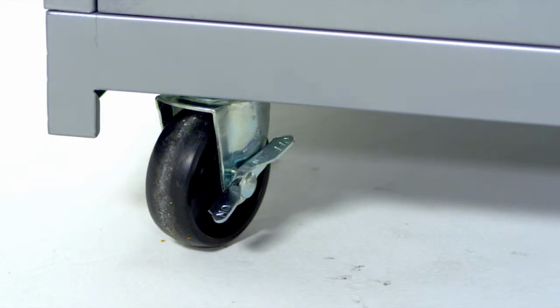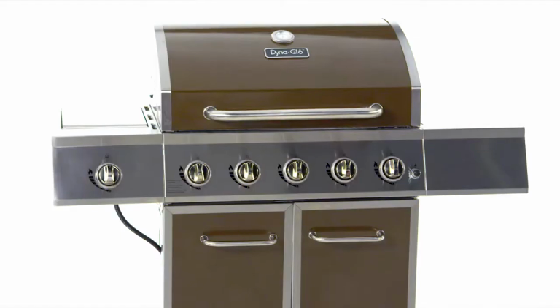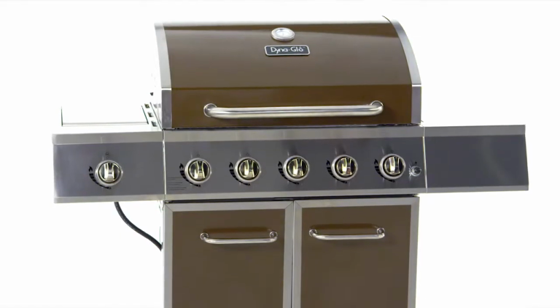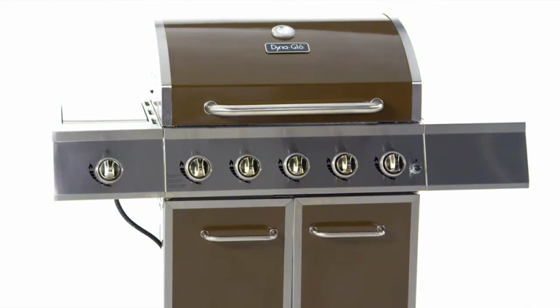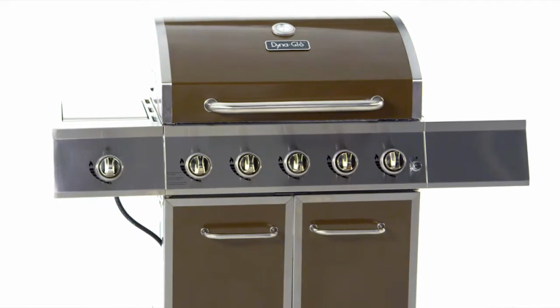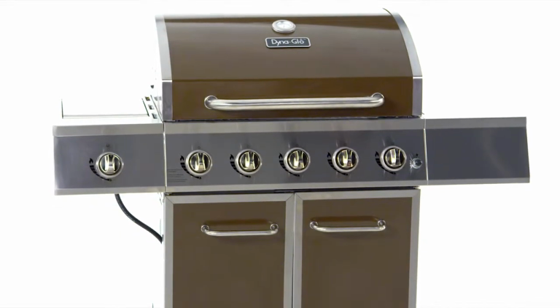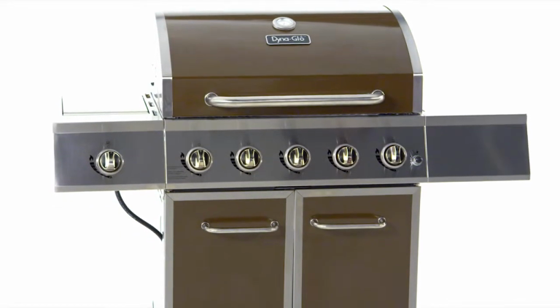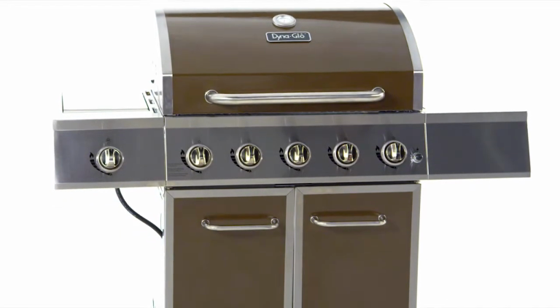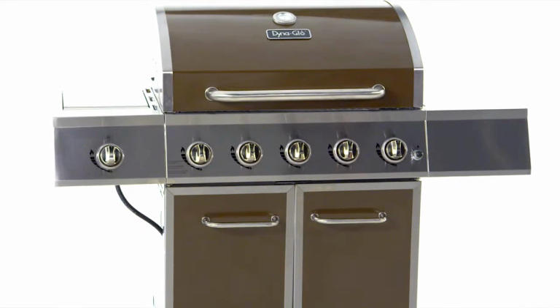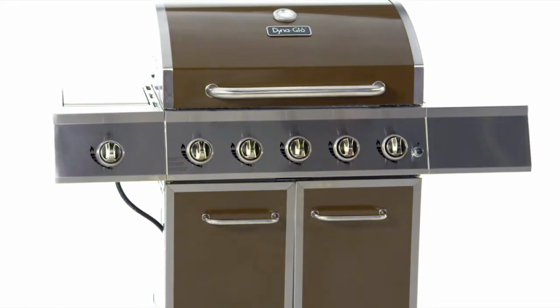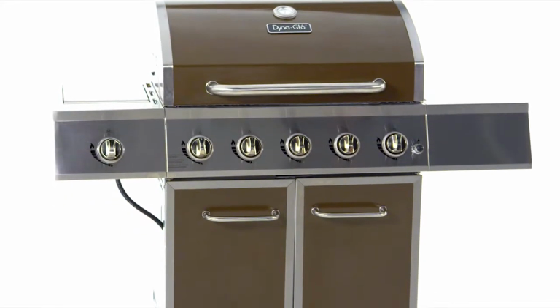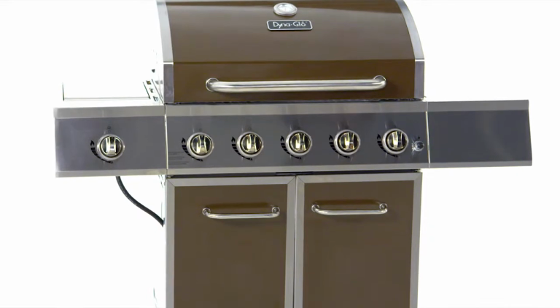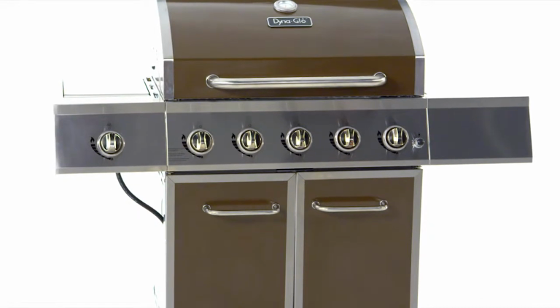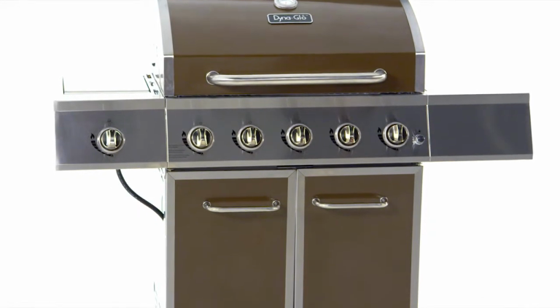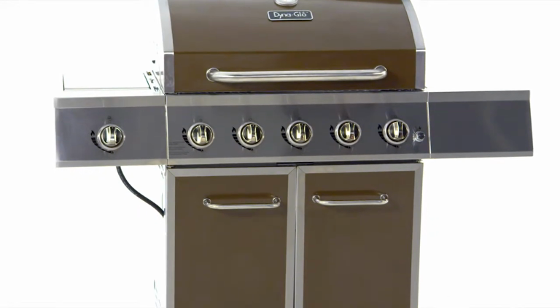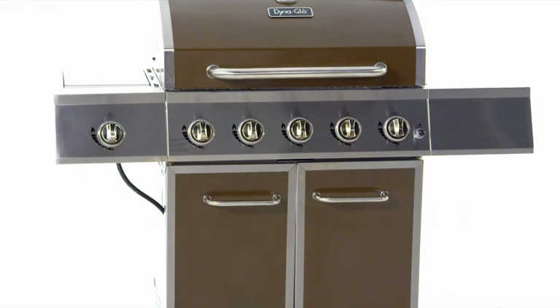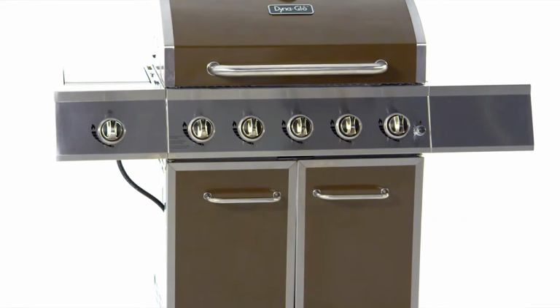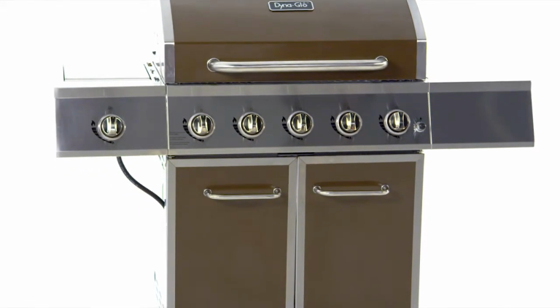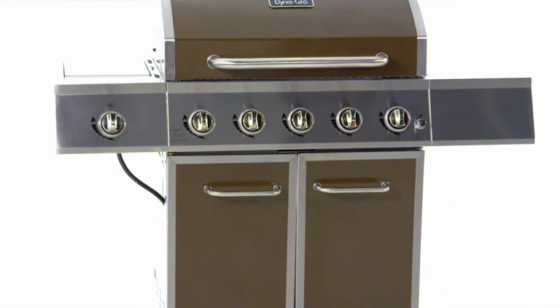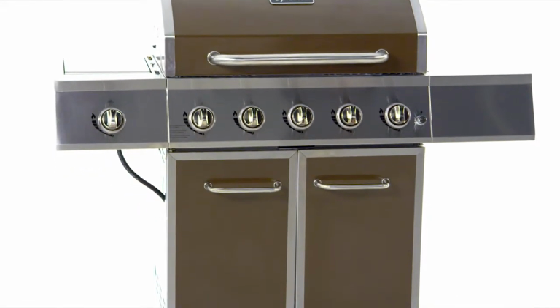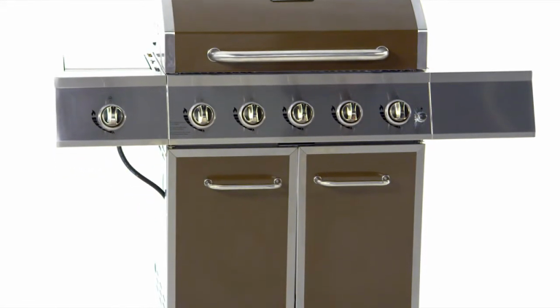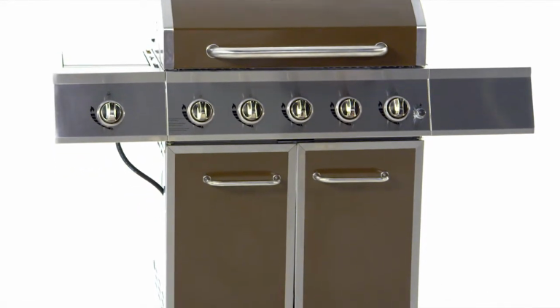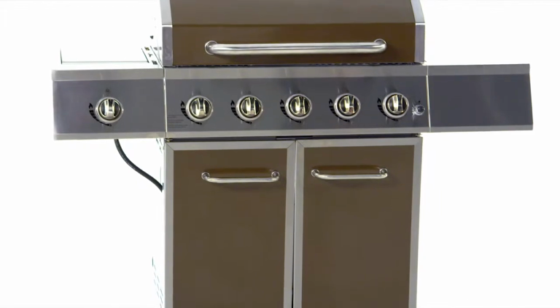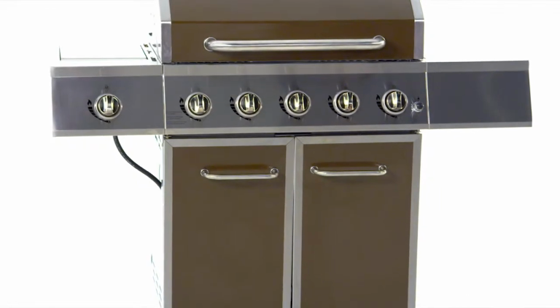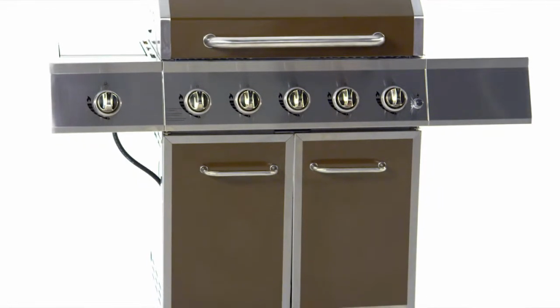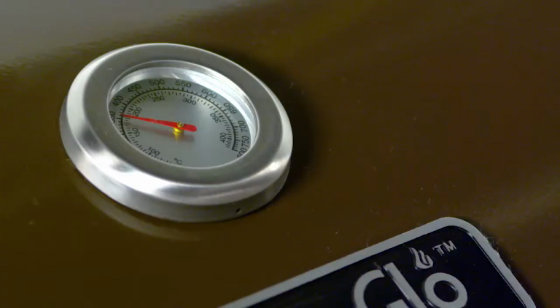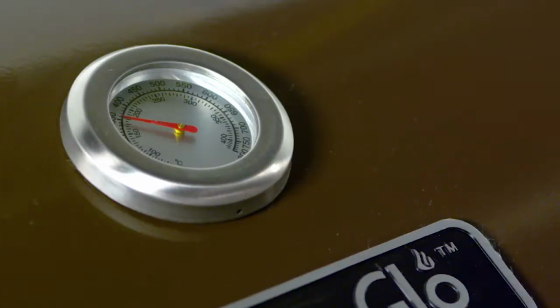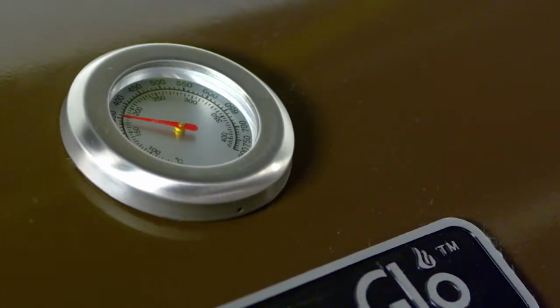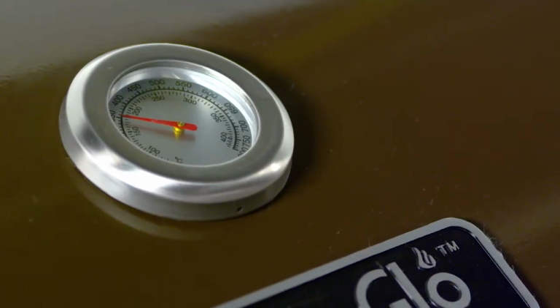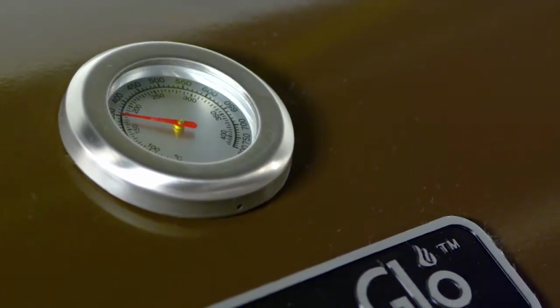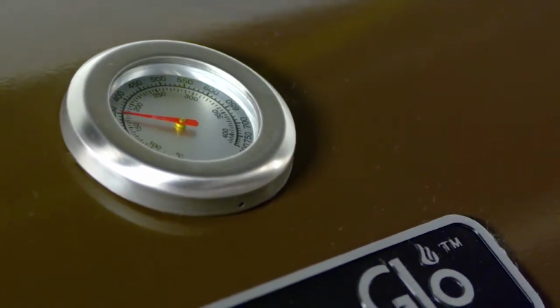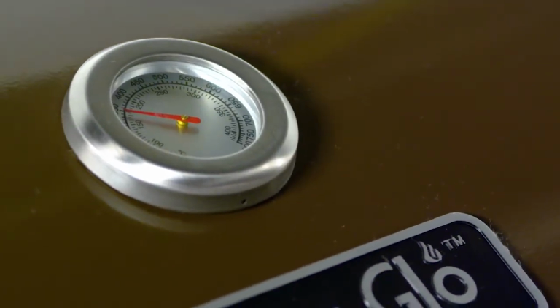In addition to being easy to use, this grill is also stylish with a beautiful high-gloss bronze finish, which is durable and easy to clean with our unique Dyna-Finish powder coating process. A decorative, easy-to-read temperature gauge with stainless steel bezel.